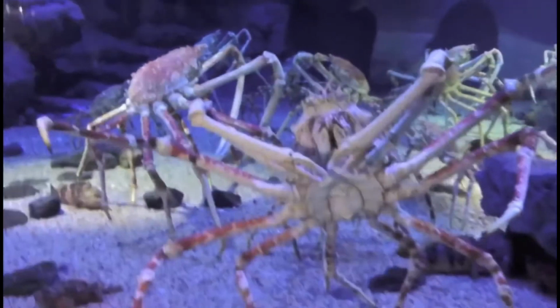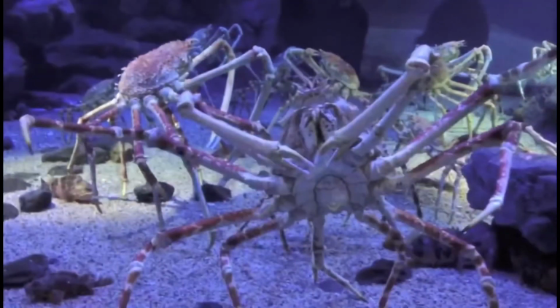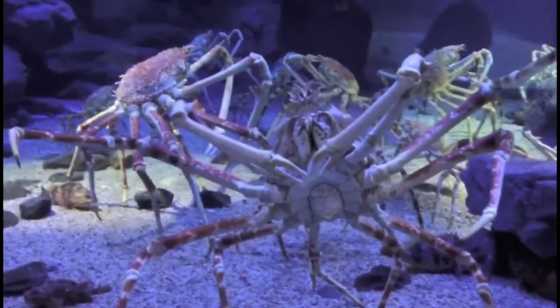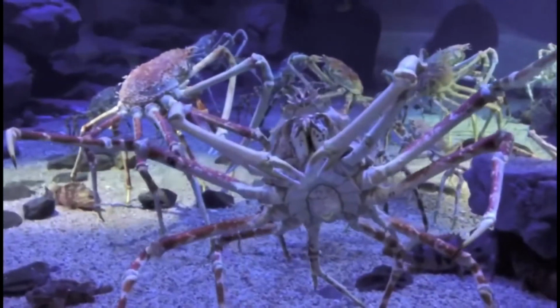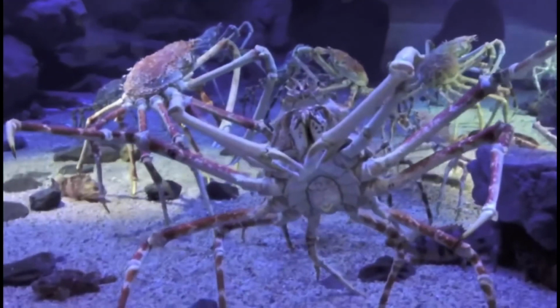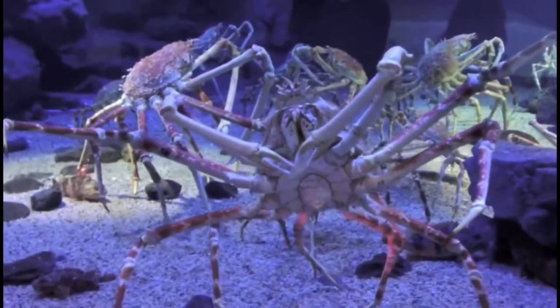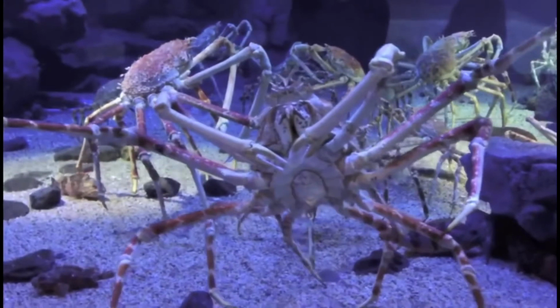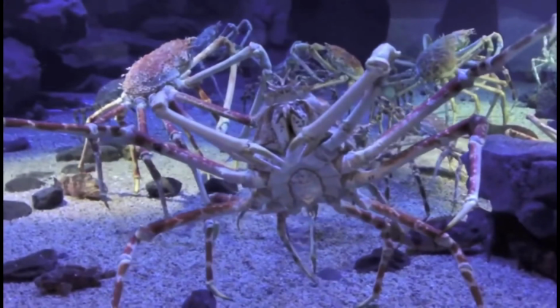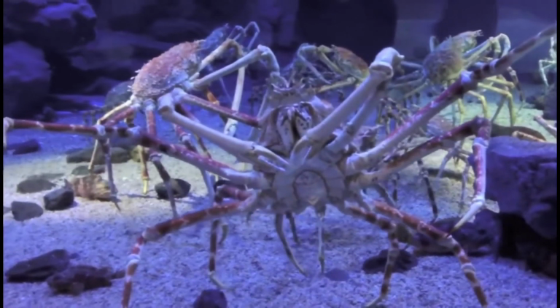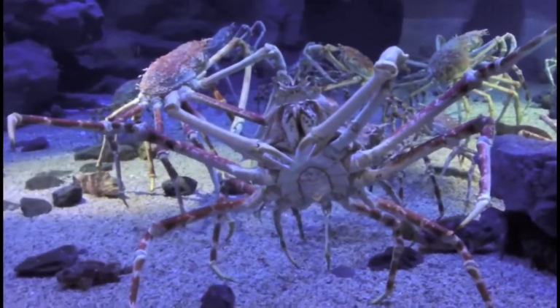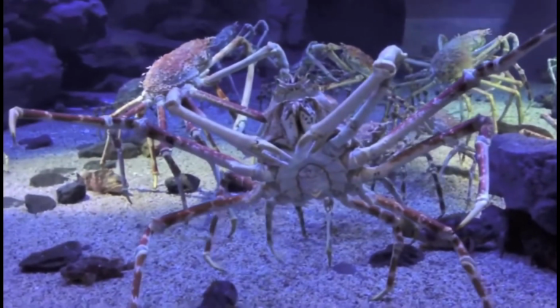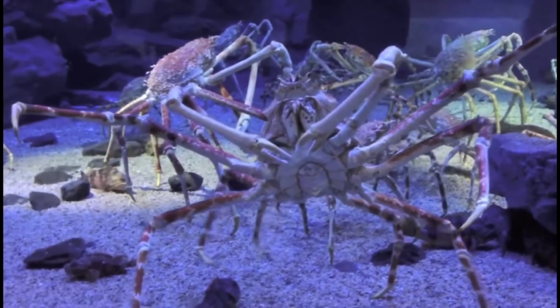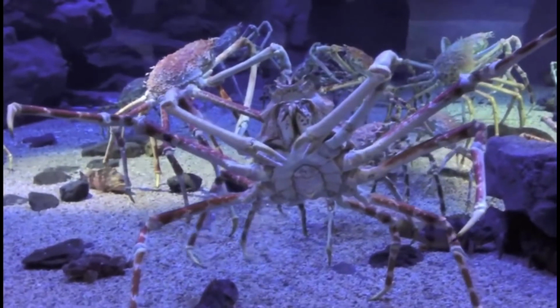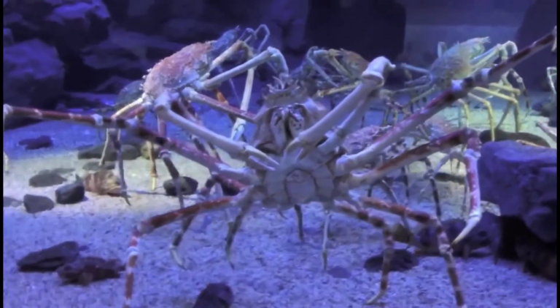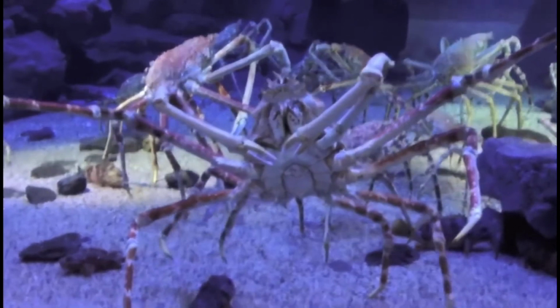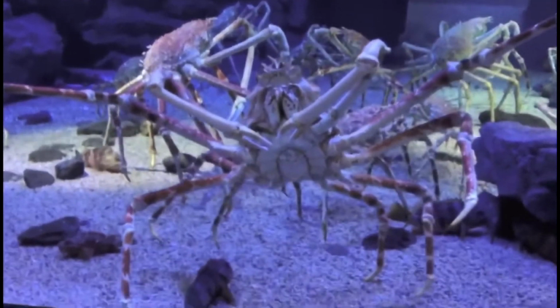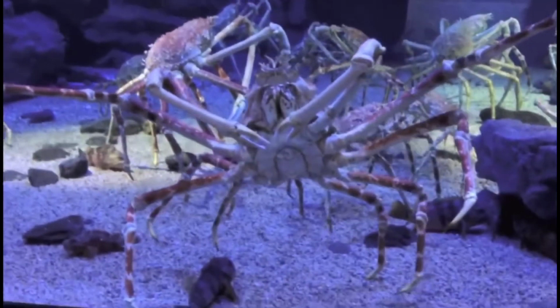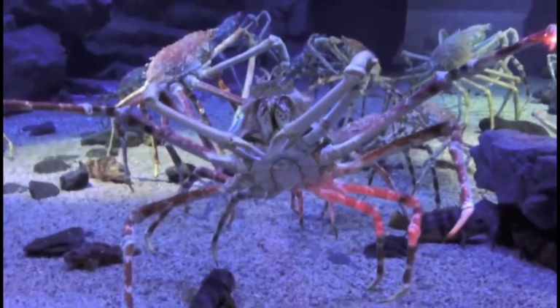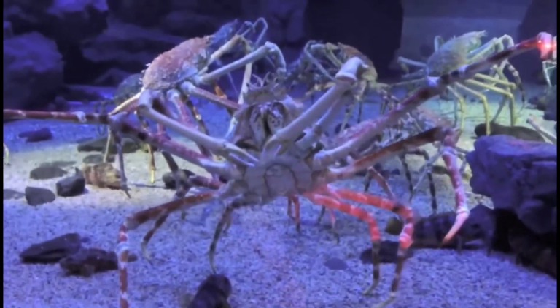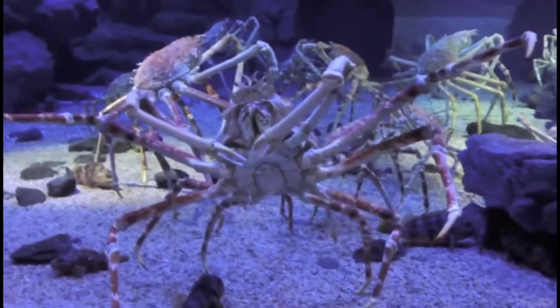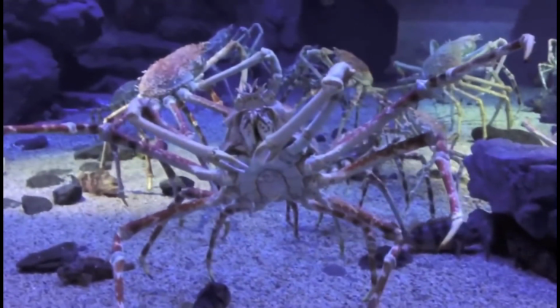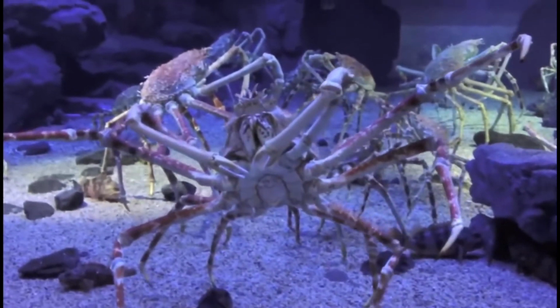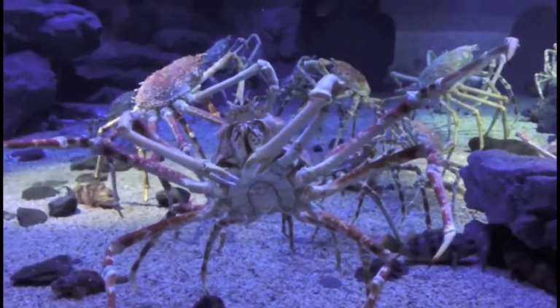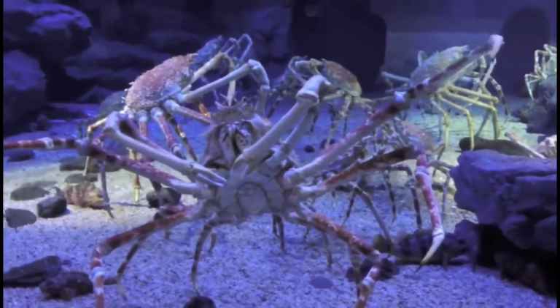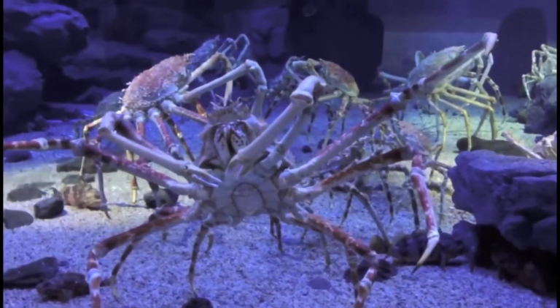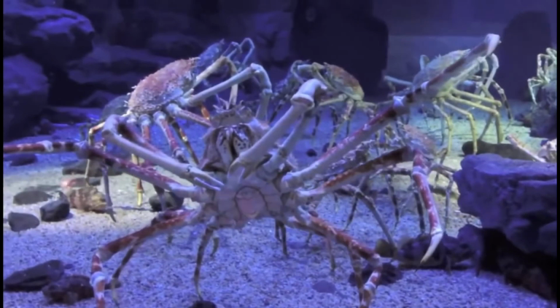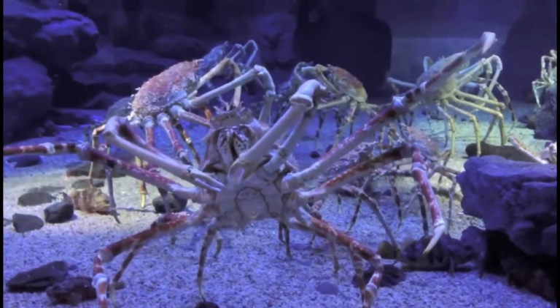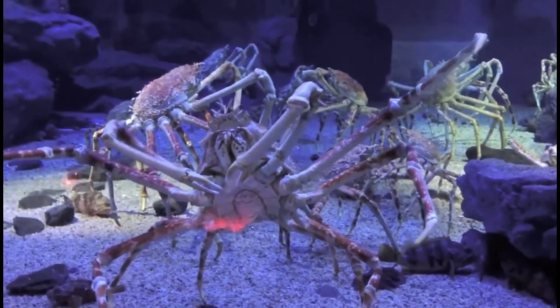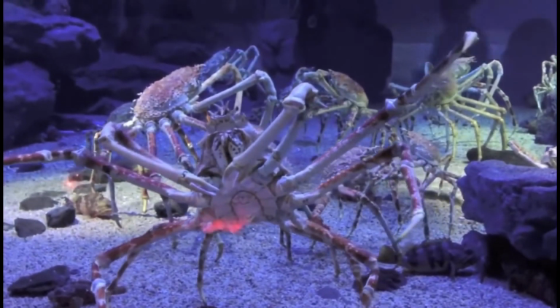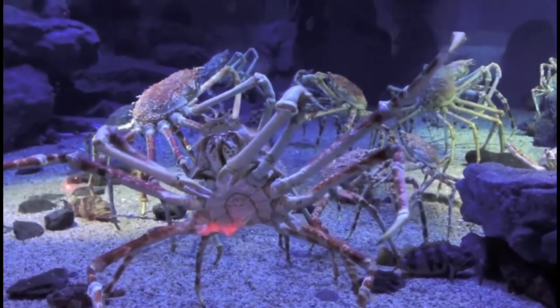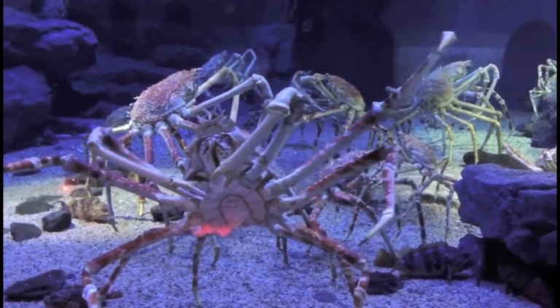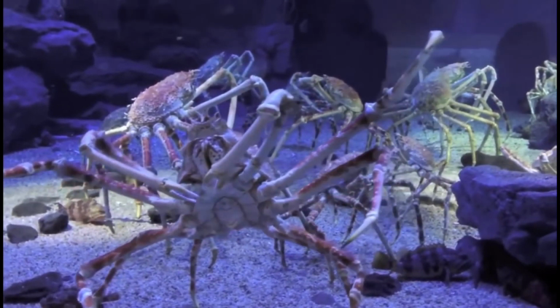These crabs are mainly scavengers that eat dead animals on the seafloor, and they also eat algae and other small organisms.